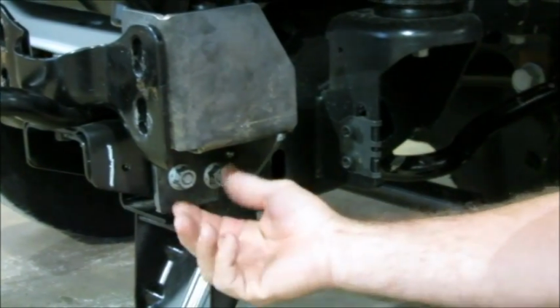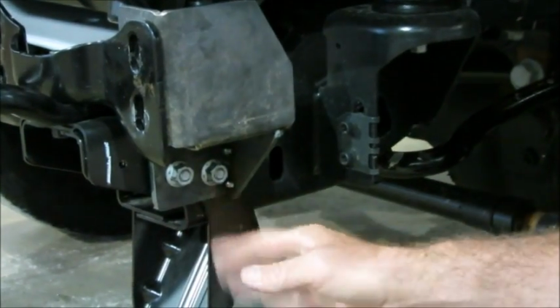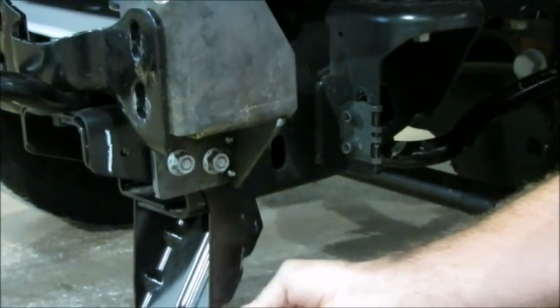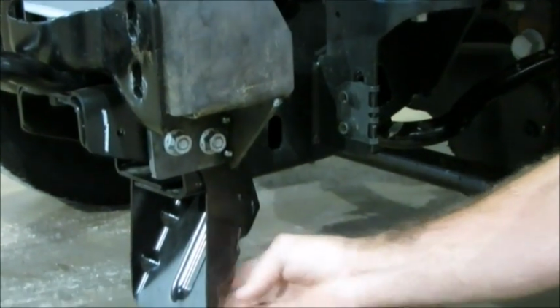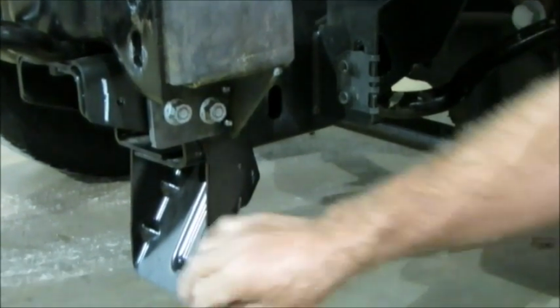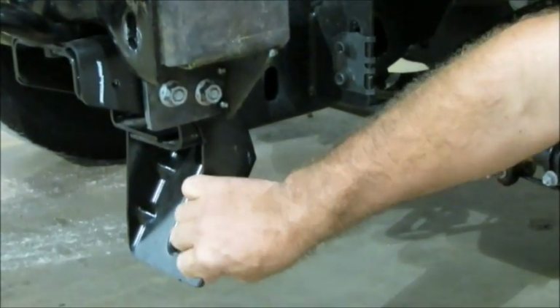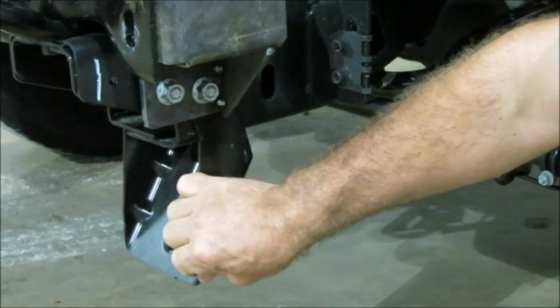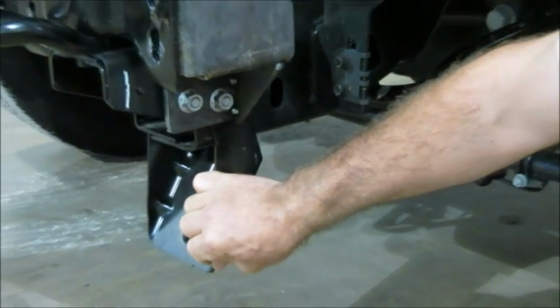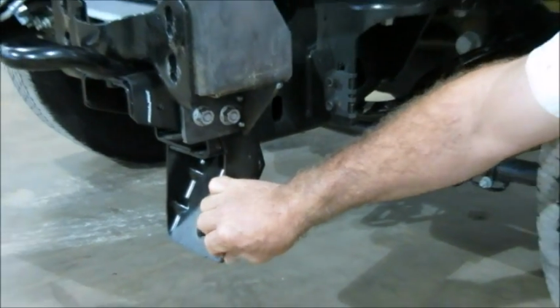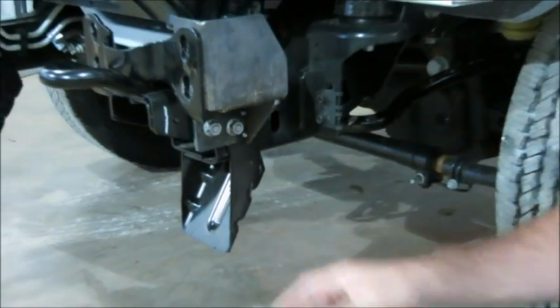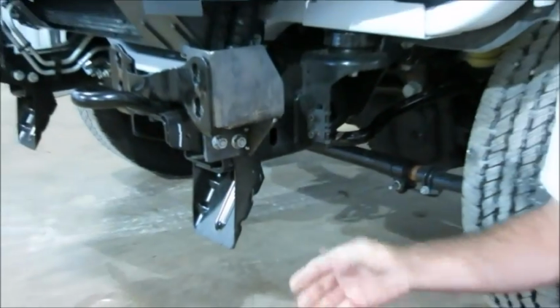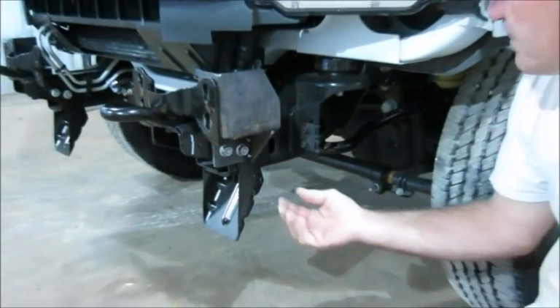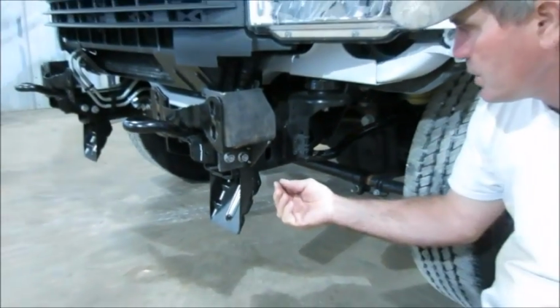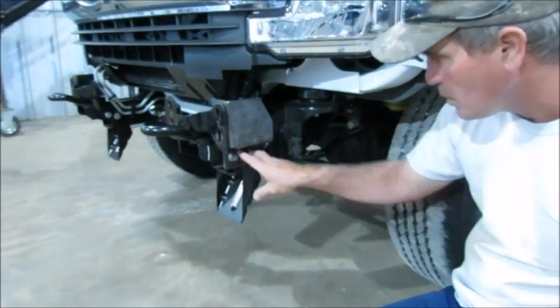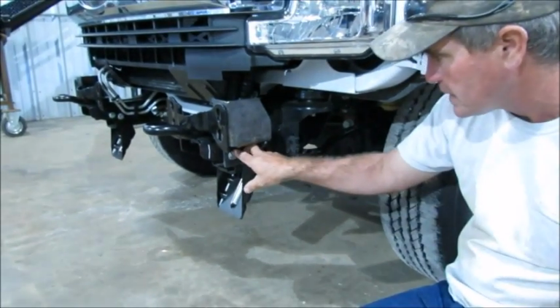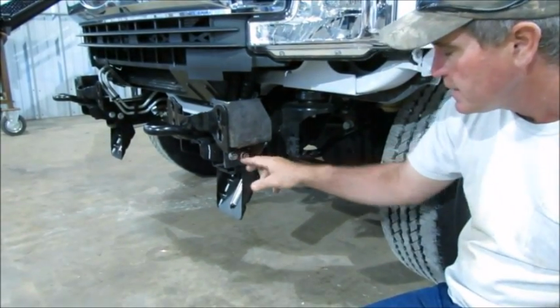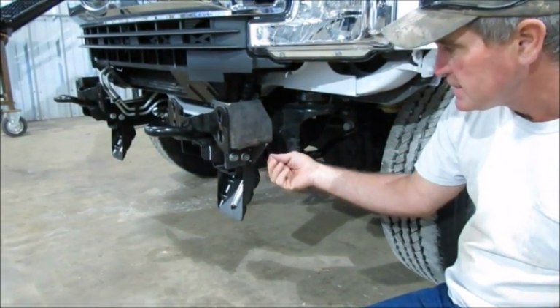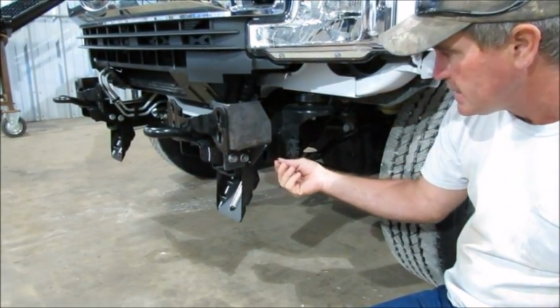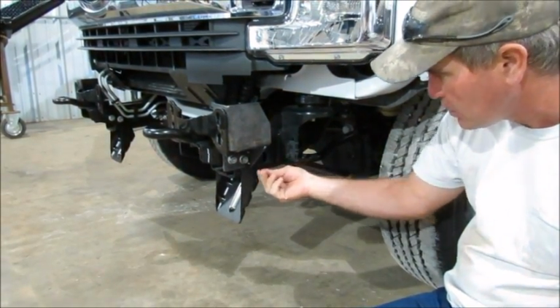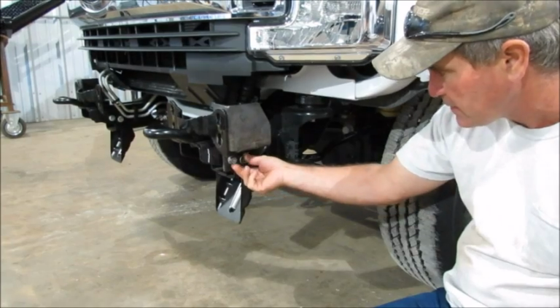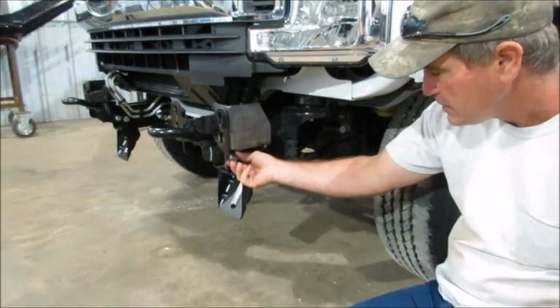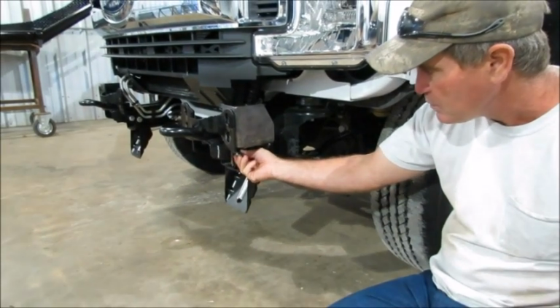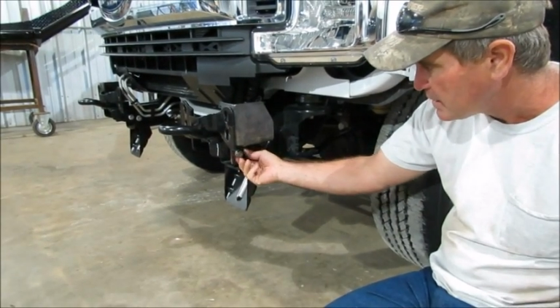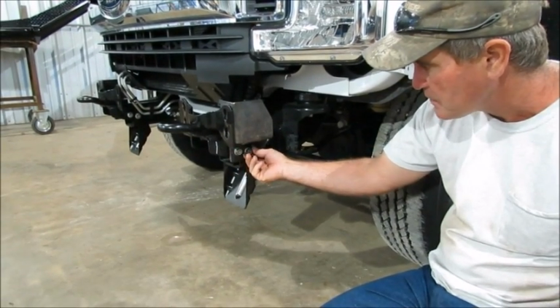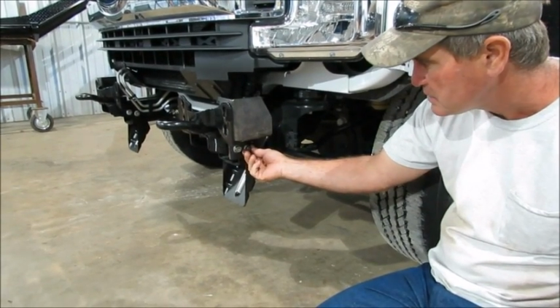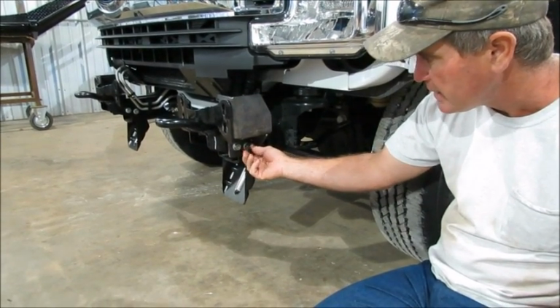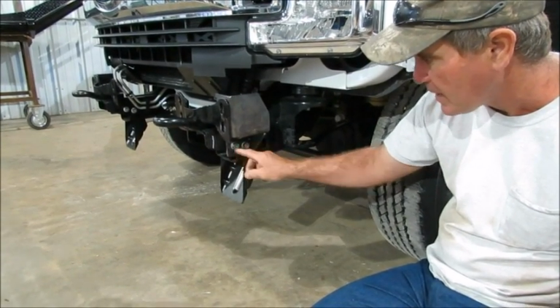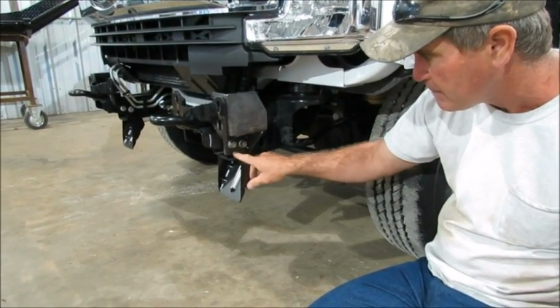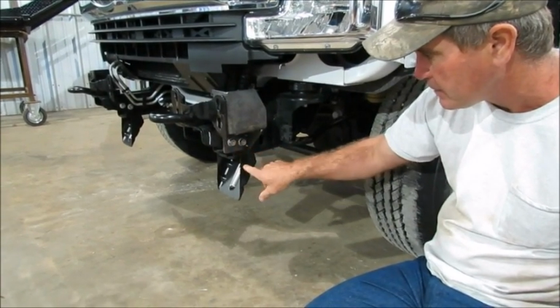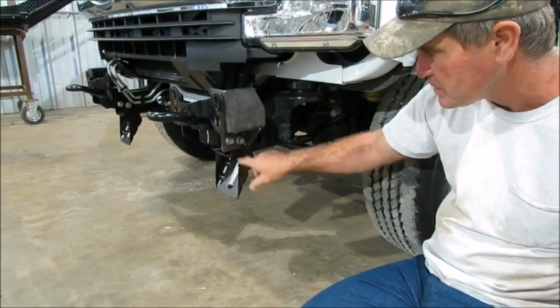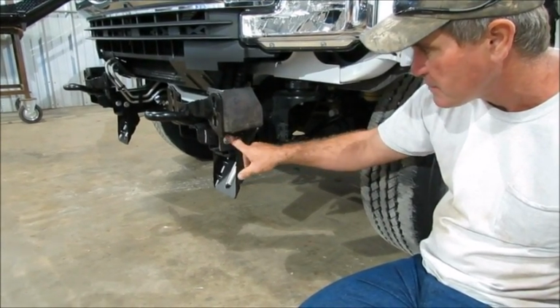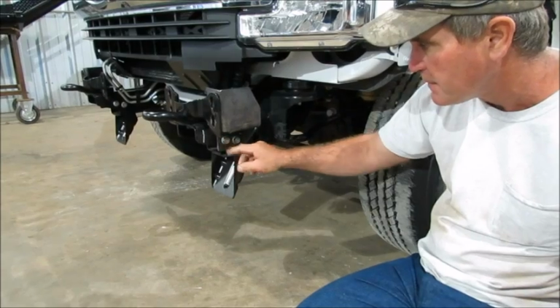Not all trucks are going to have this little bottom piece down here. The ones that don't — we supply a ½ by 1¾ bolt that you'll use to get in there. It is tight to get those bolts in there. When you take the nuts off, be careful not to lose the clip. If you've got that clip in there, you're going to have a clip in there when you take those nuts off.